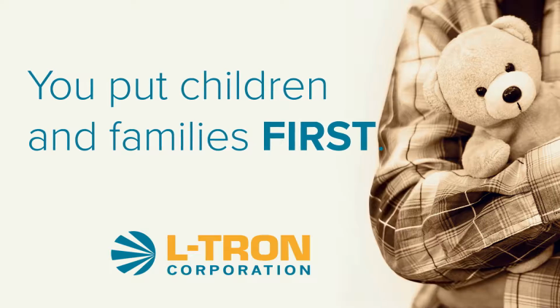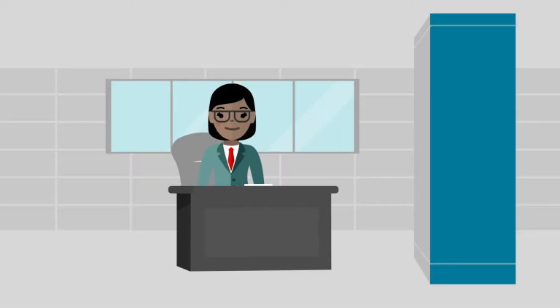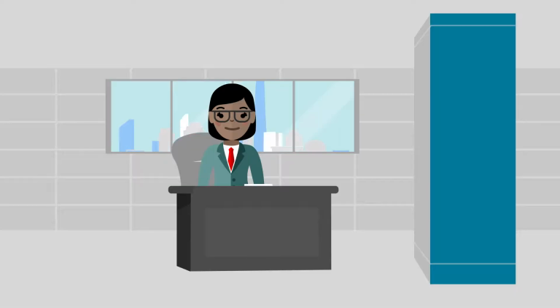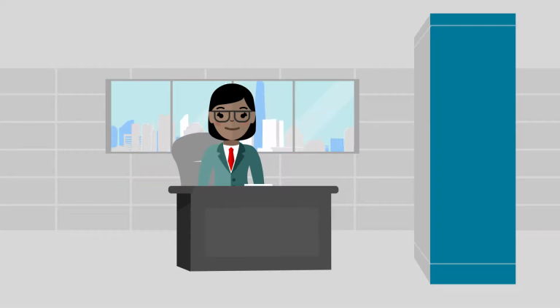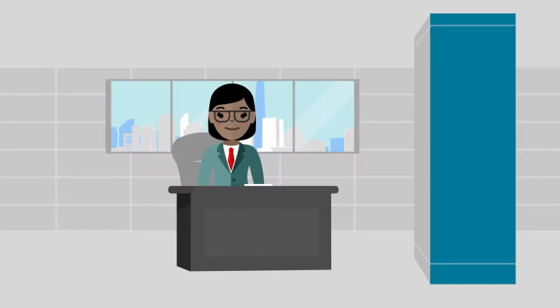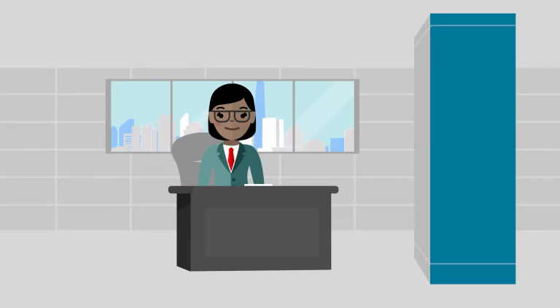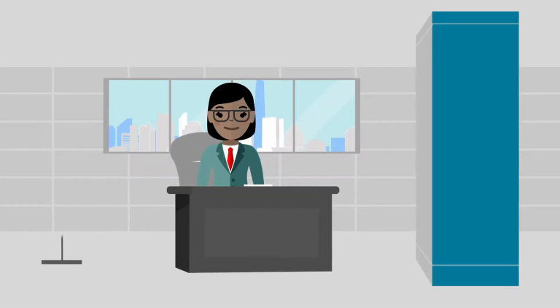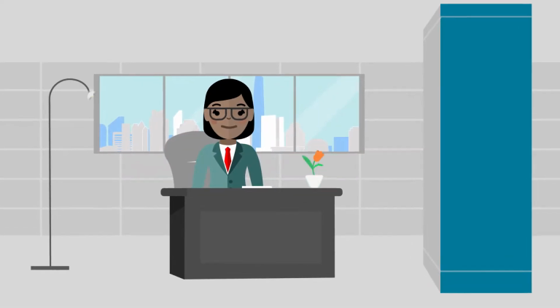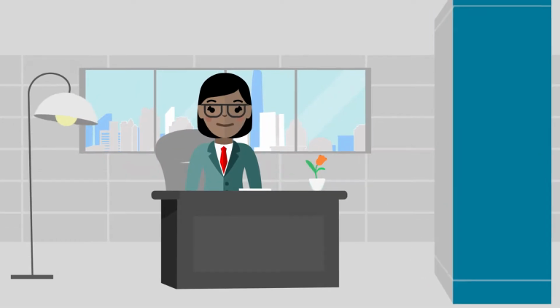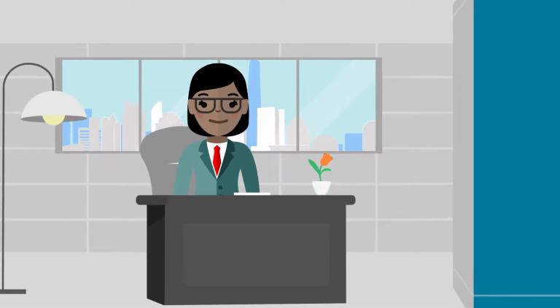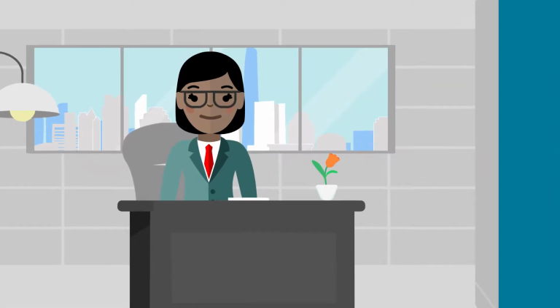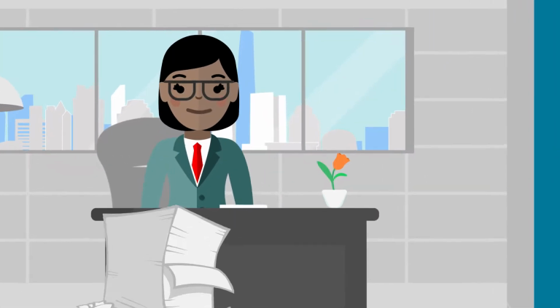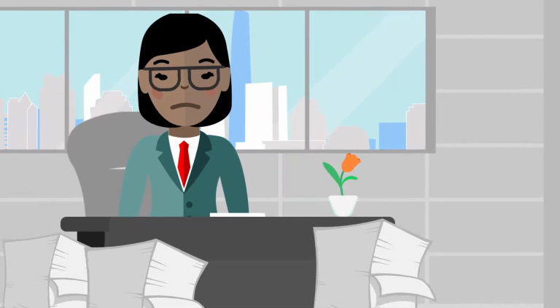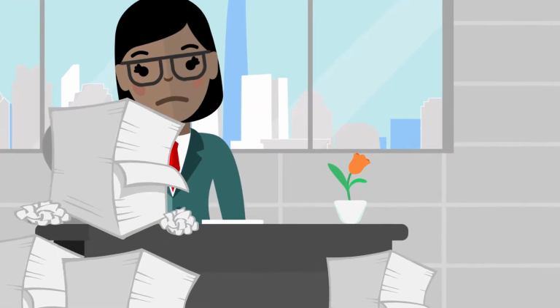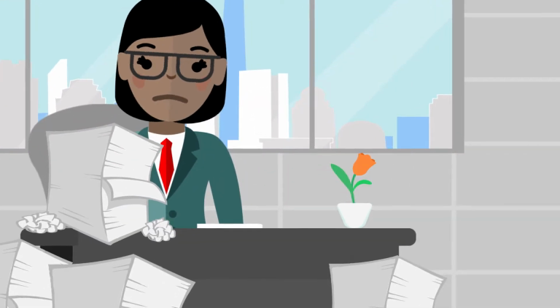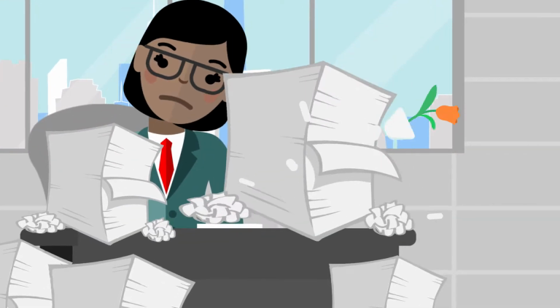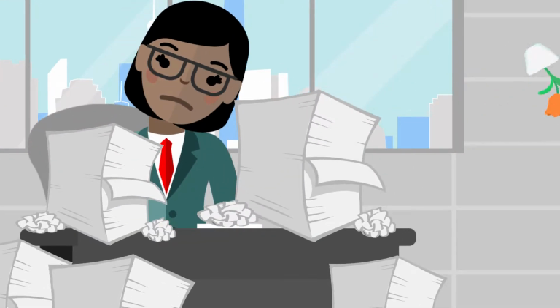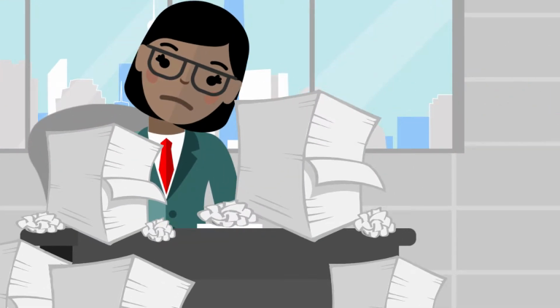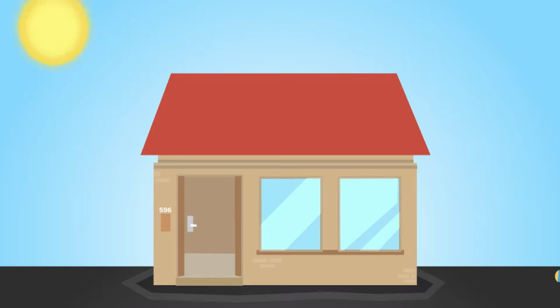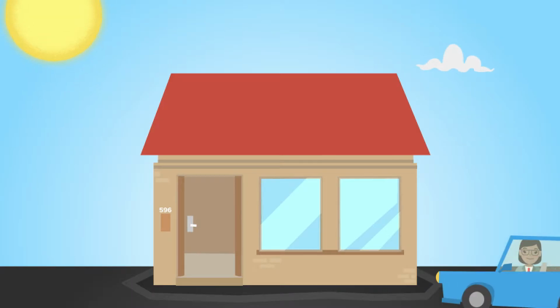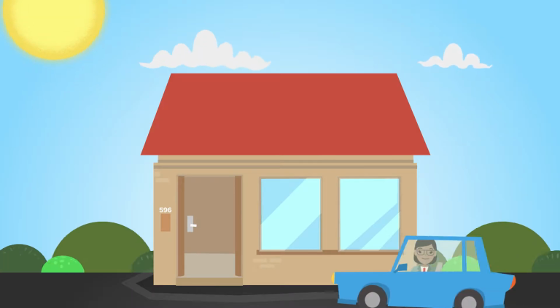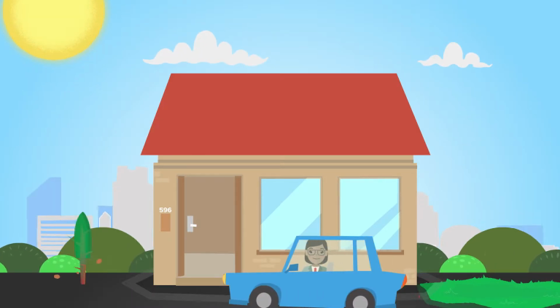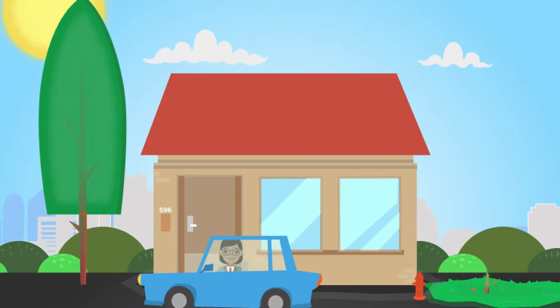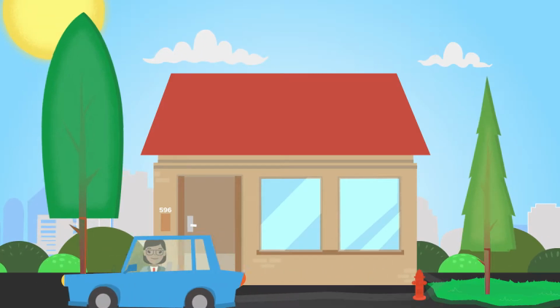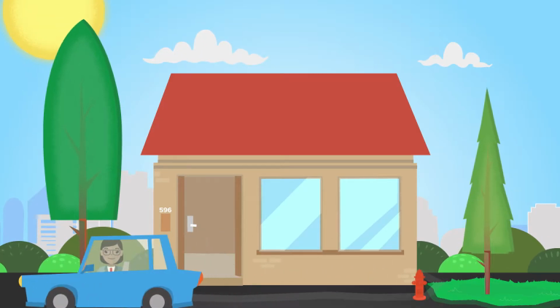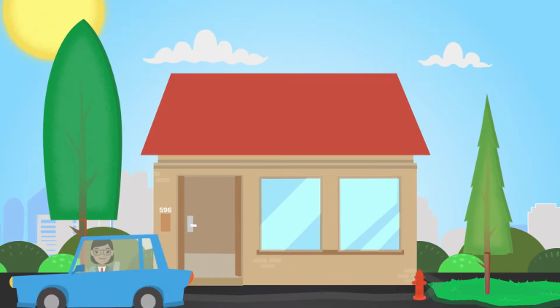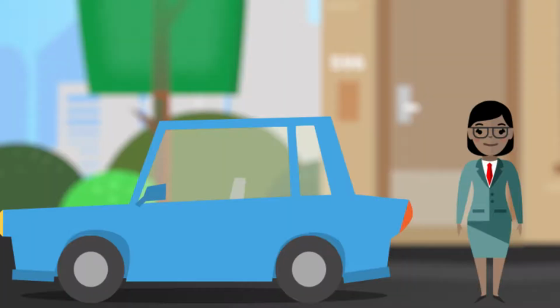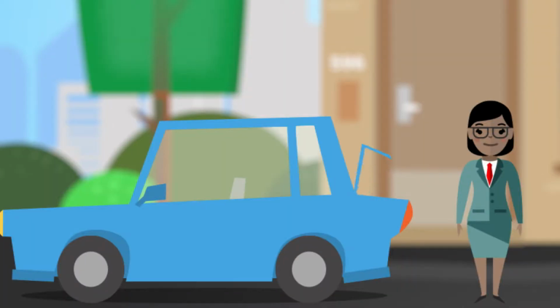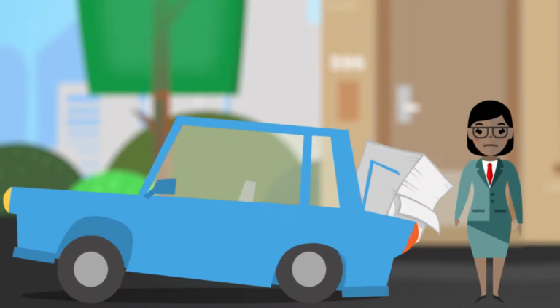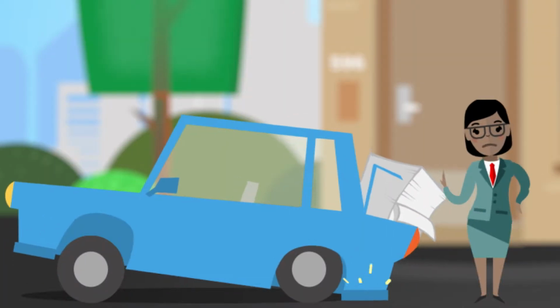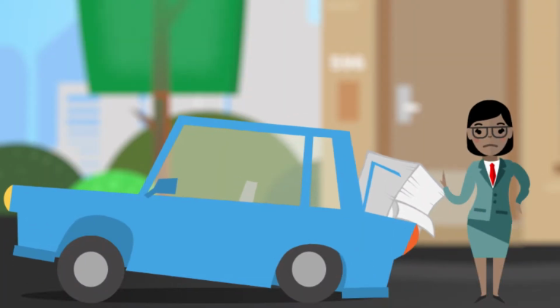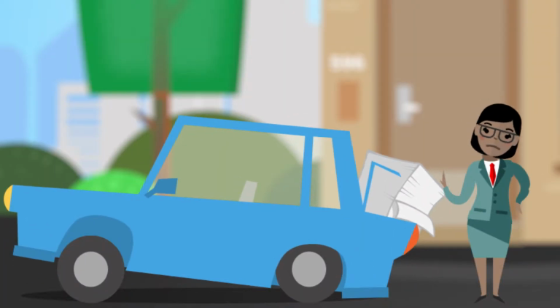You and your caseworkers have a tough job. Hundreds of required forms, thousands of pages. It all takes time away from helping the children and families.